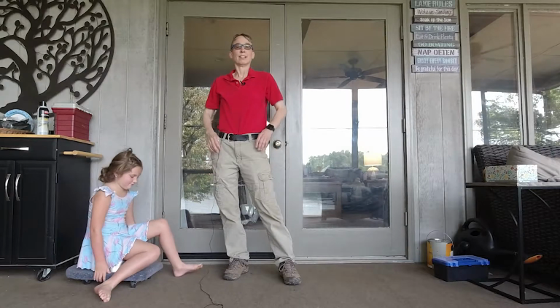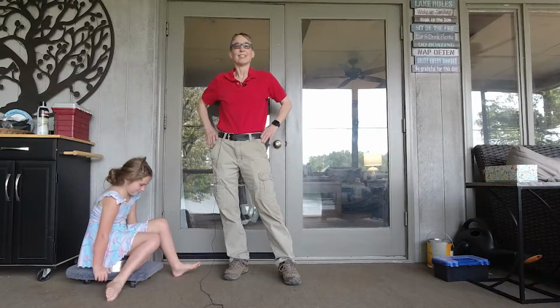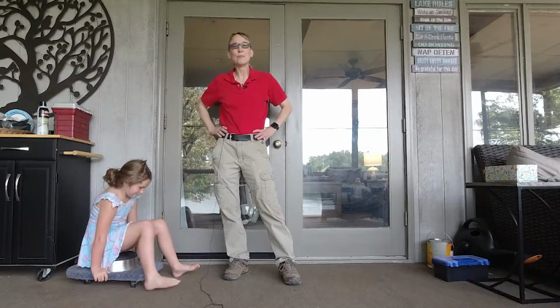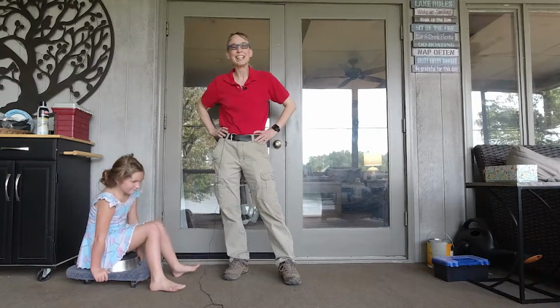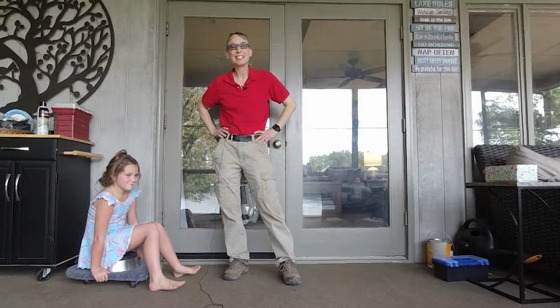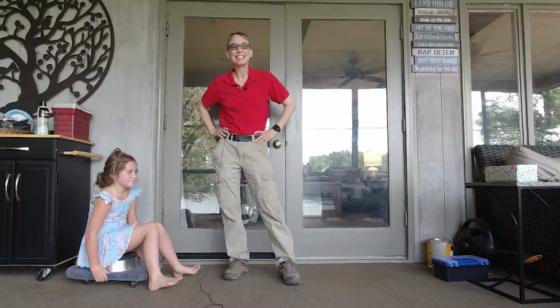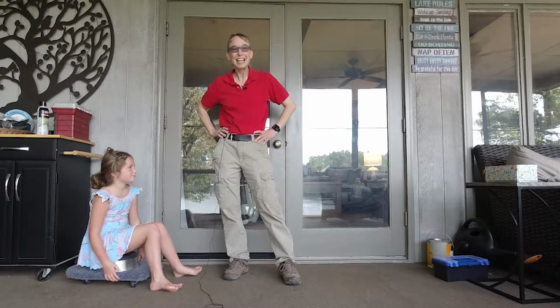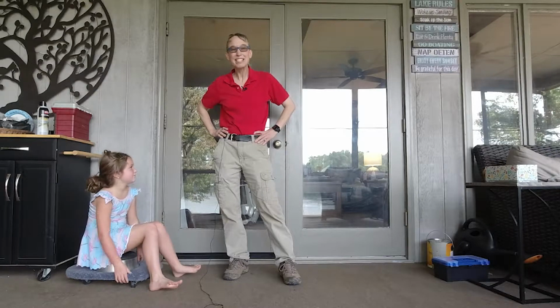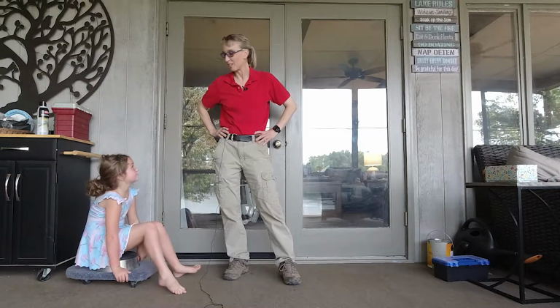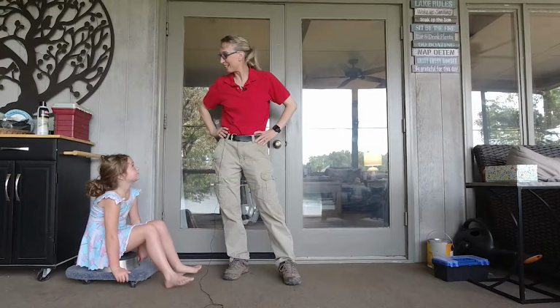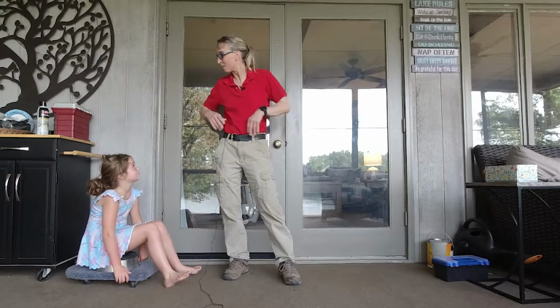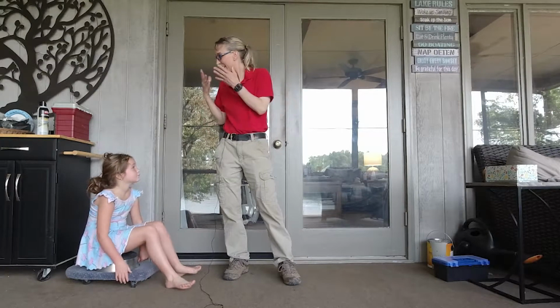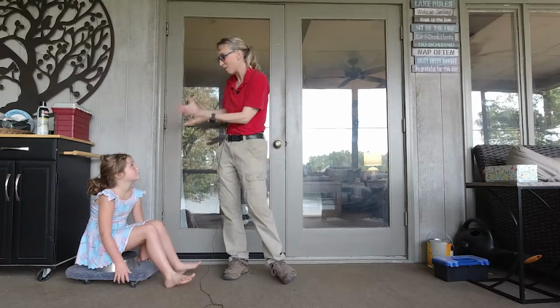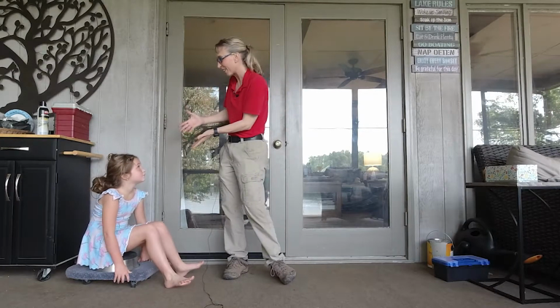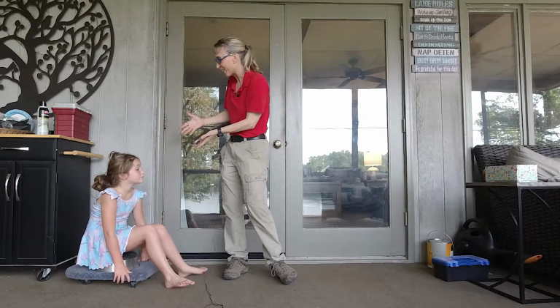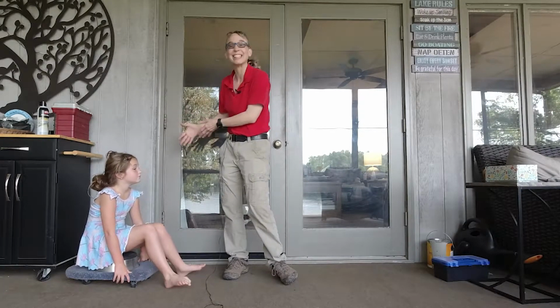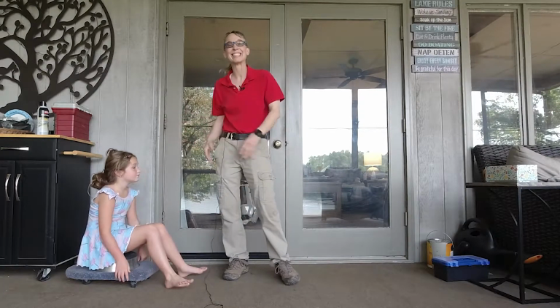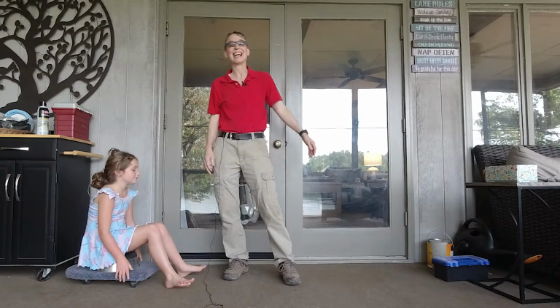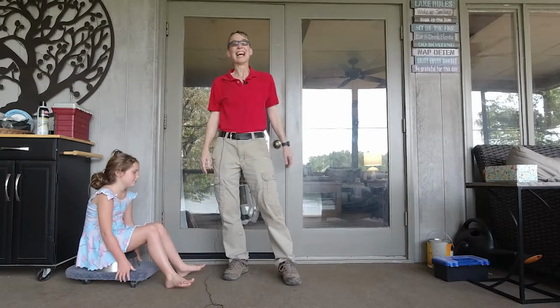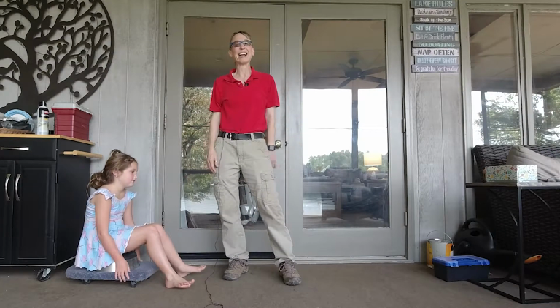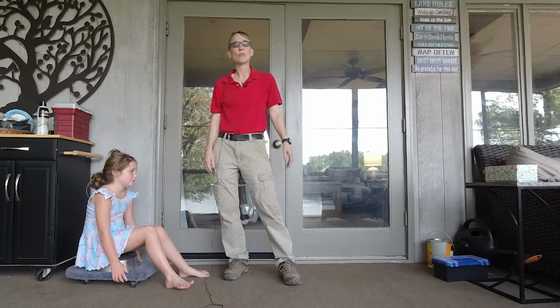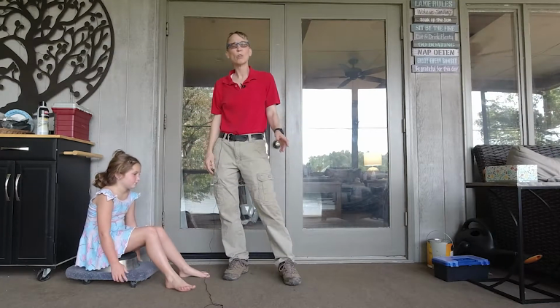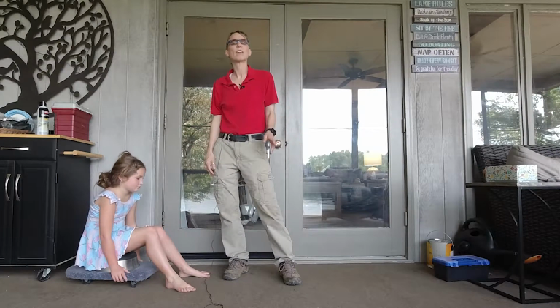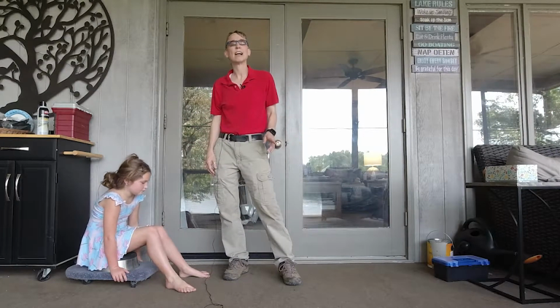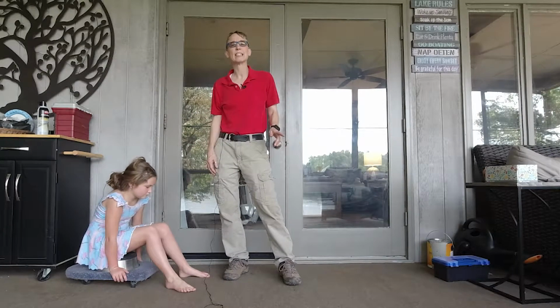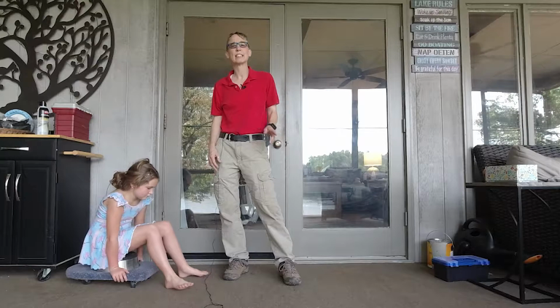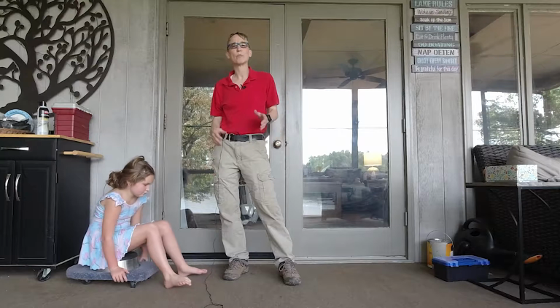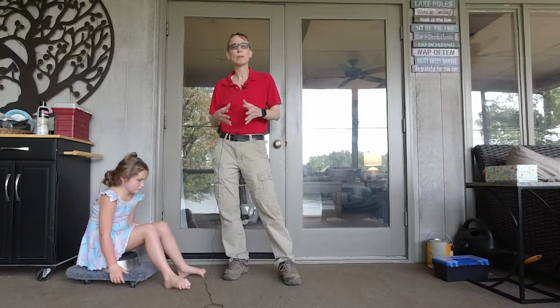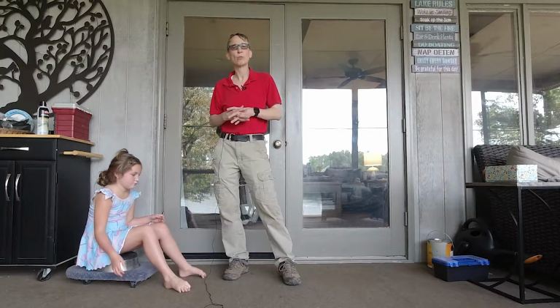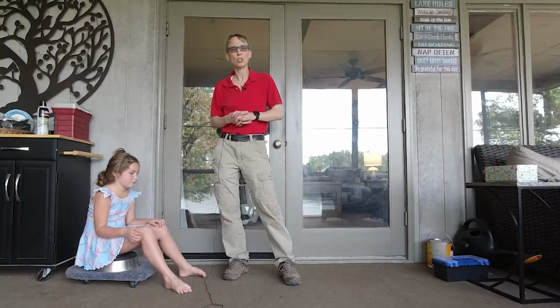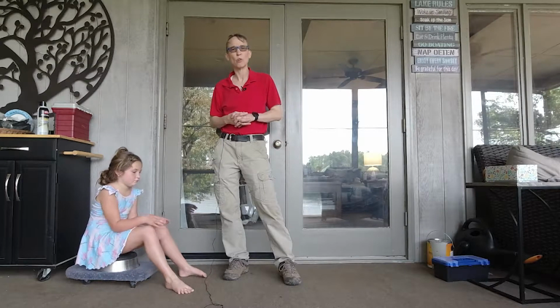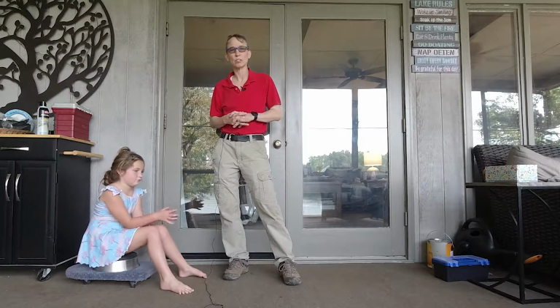Hello! My name is Amy Sturkey. I'm here with my co-instructor, Lindsey, and we're working on ideas to help people who are toe walkers.